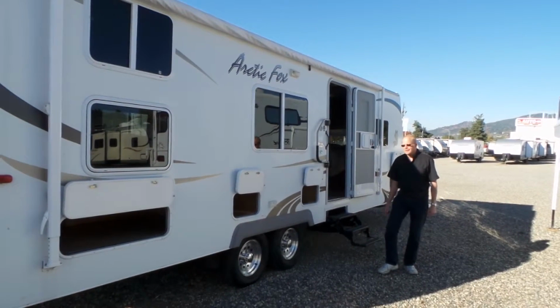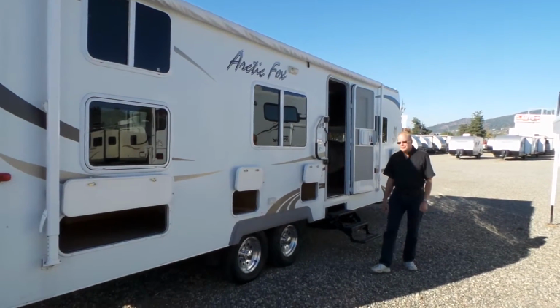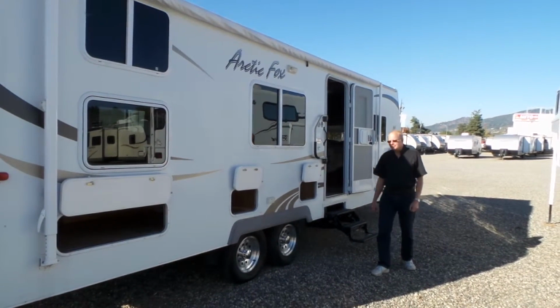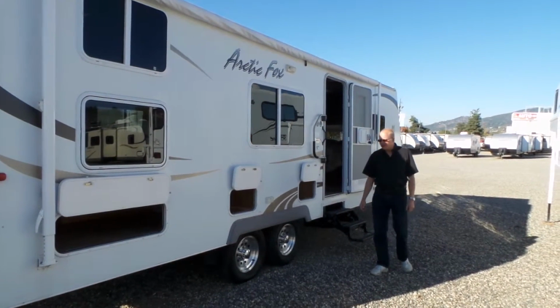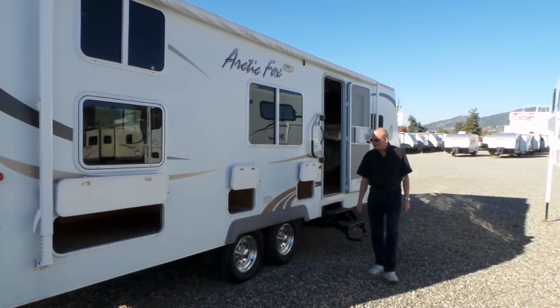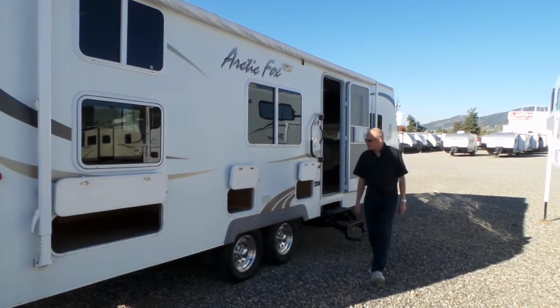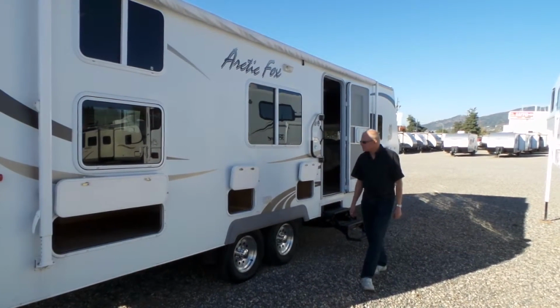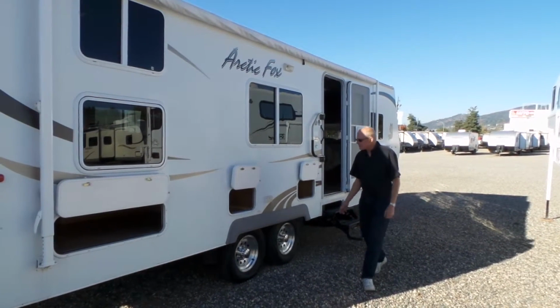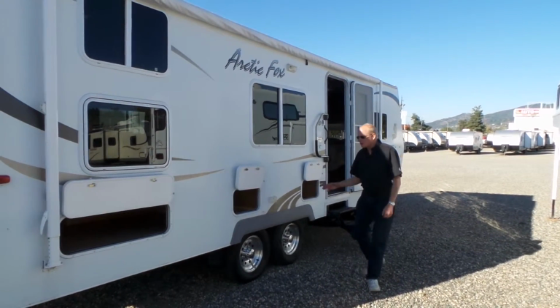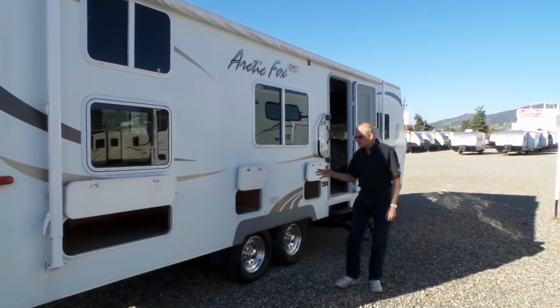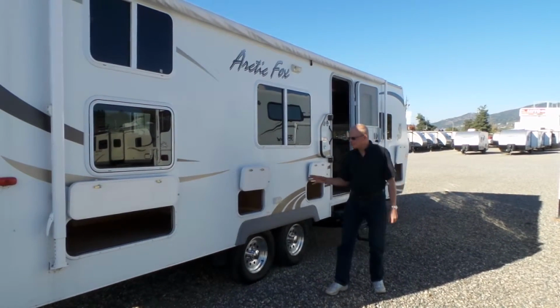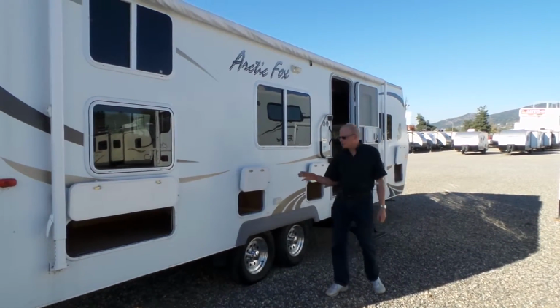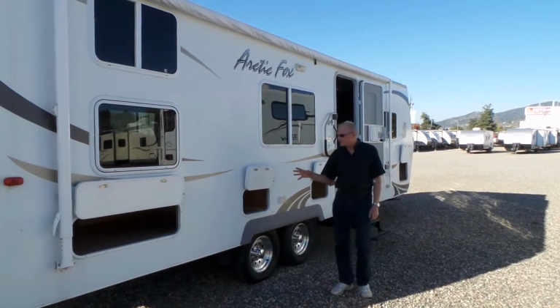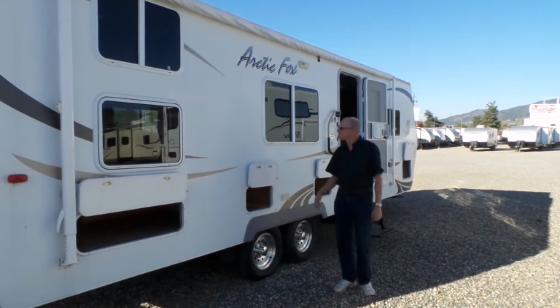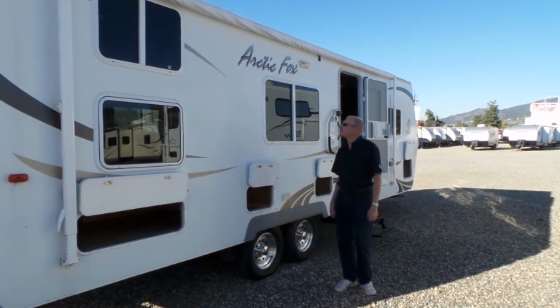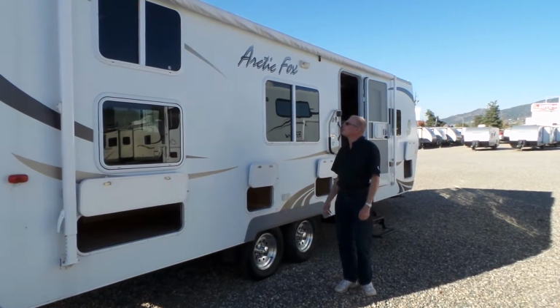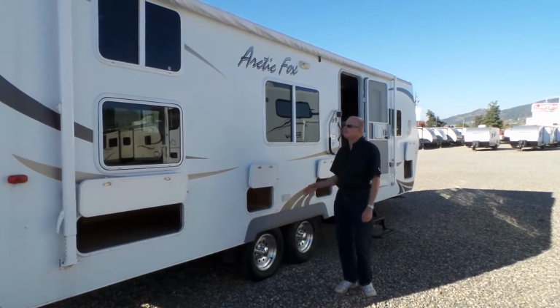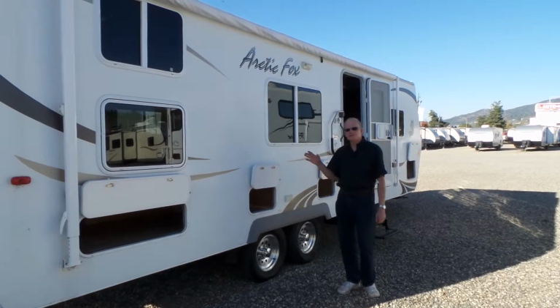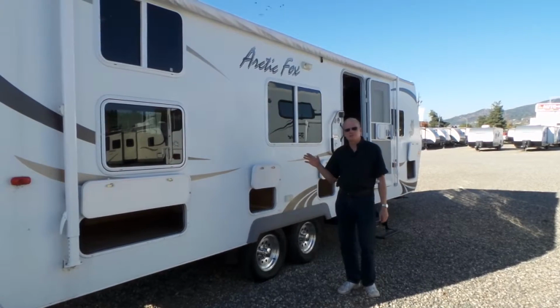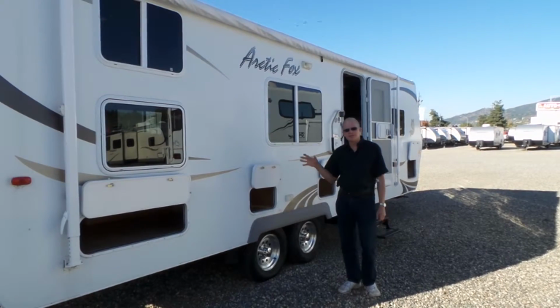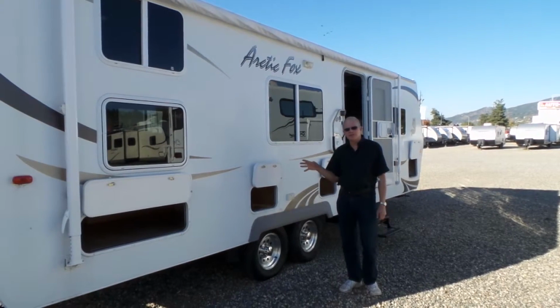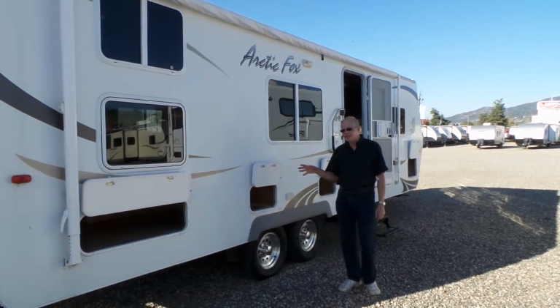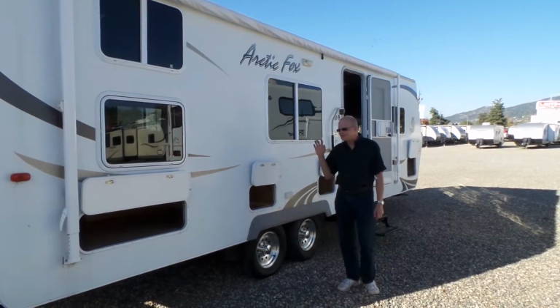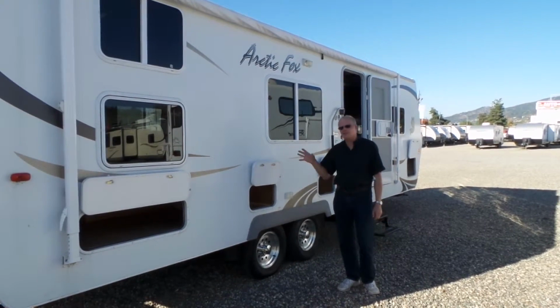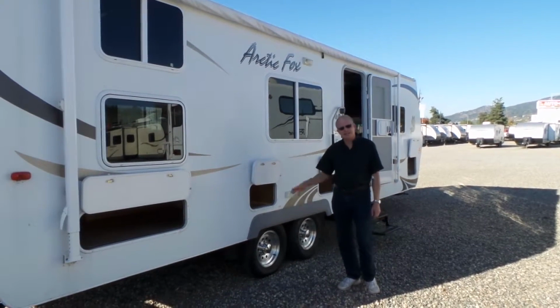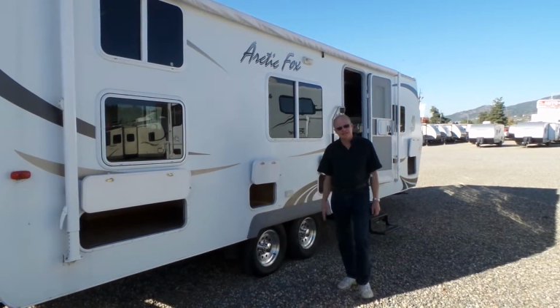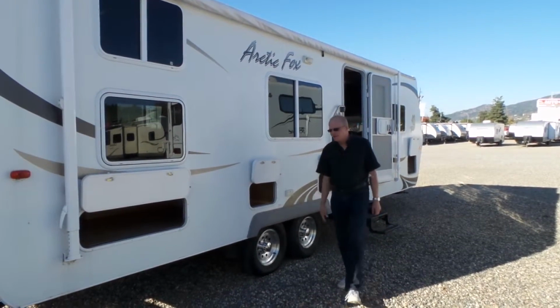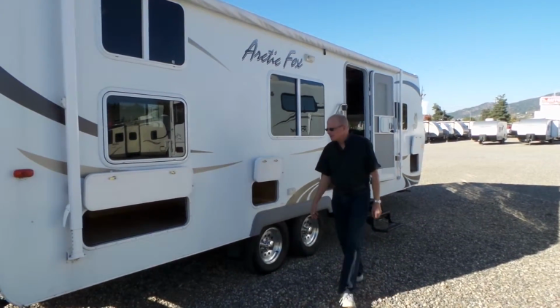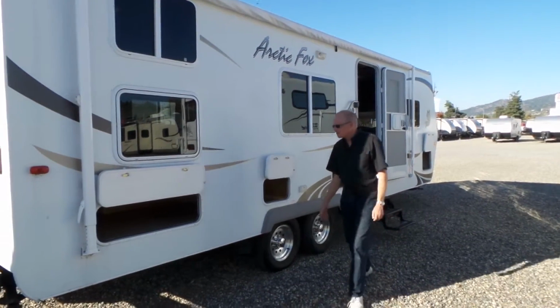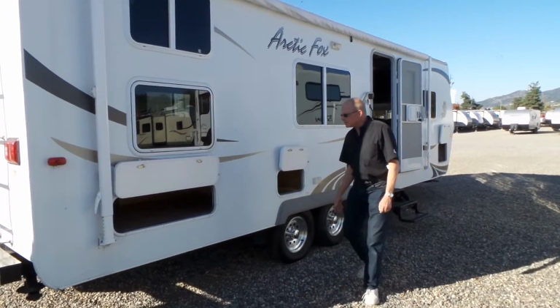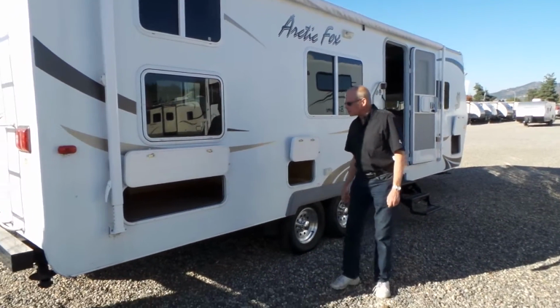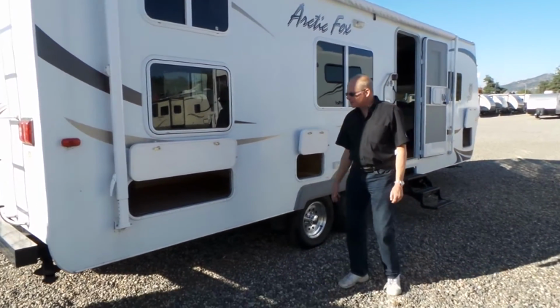Hi, my name is John. I'm just going to give you a quick walkthrough of the Arctic Fox 27E. This is a 2010 previously owned trailer.